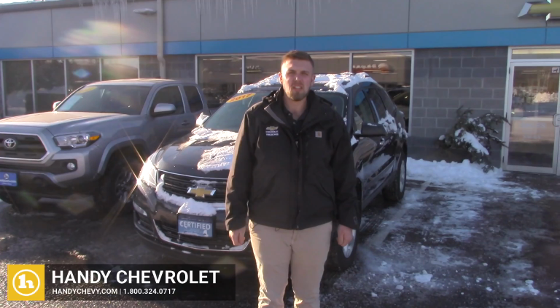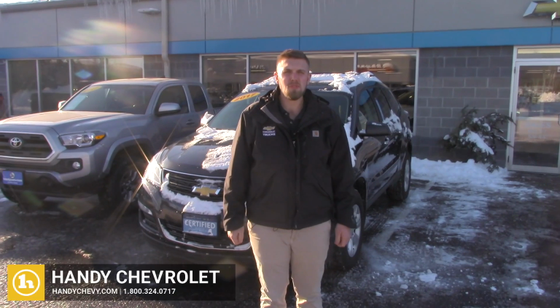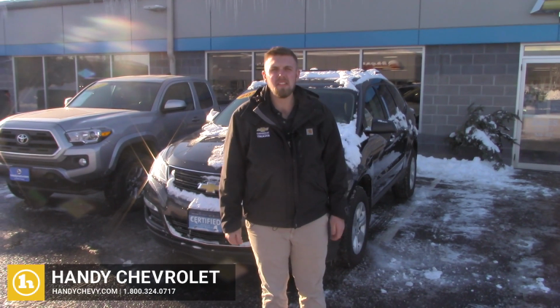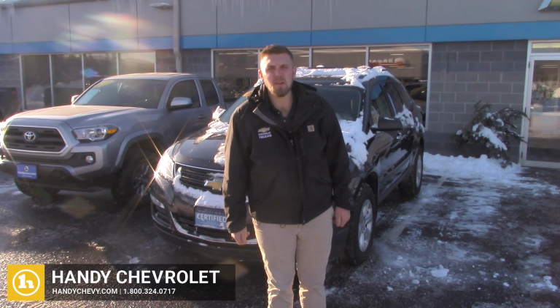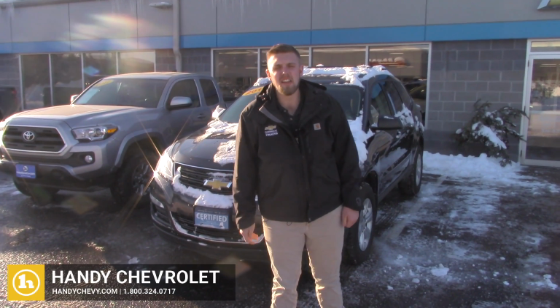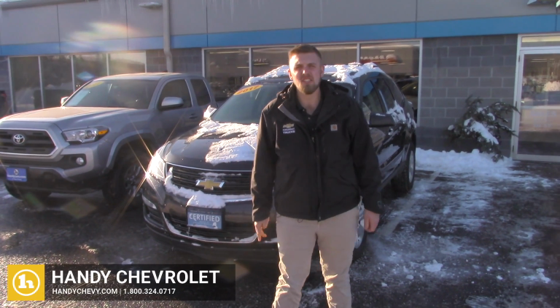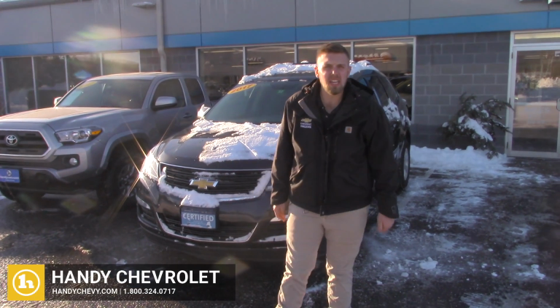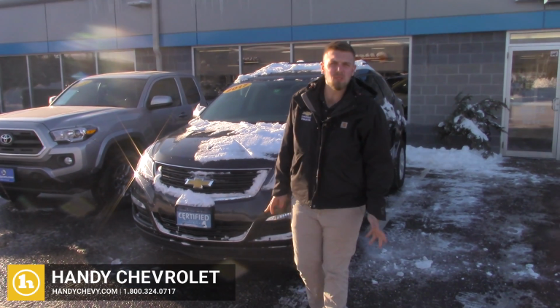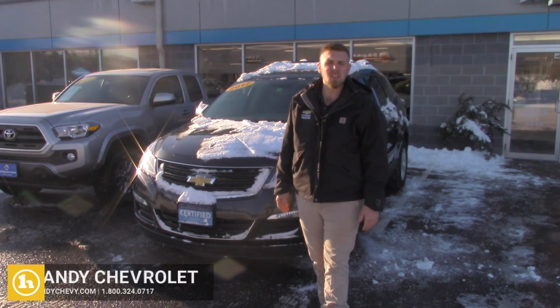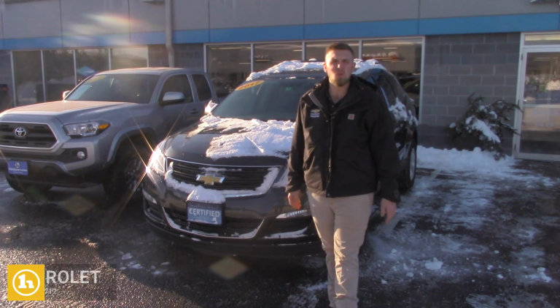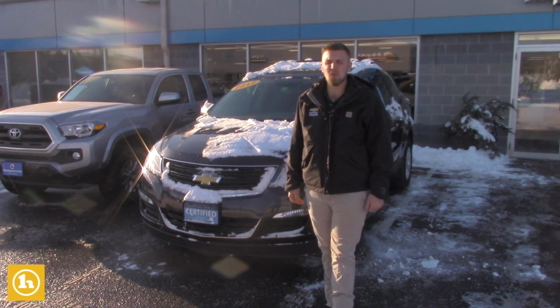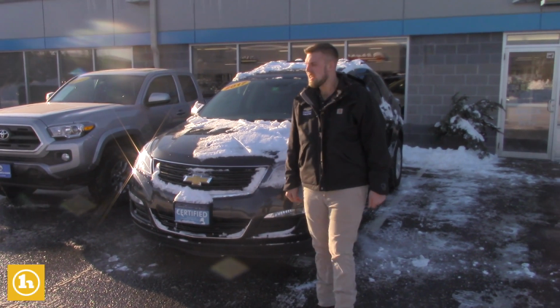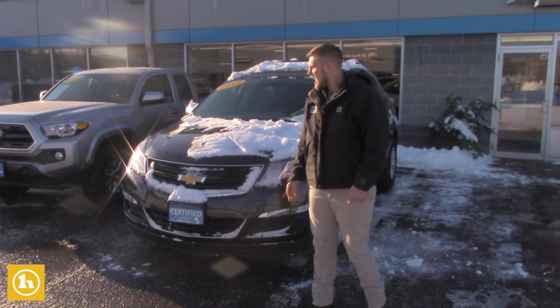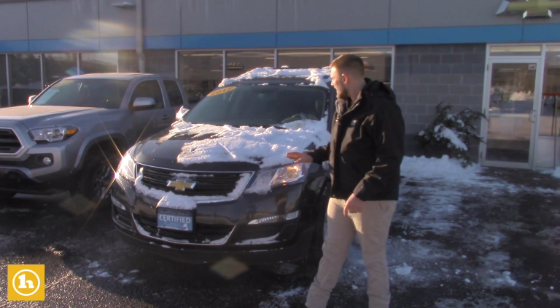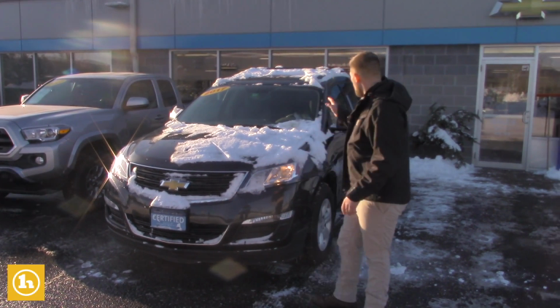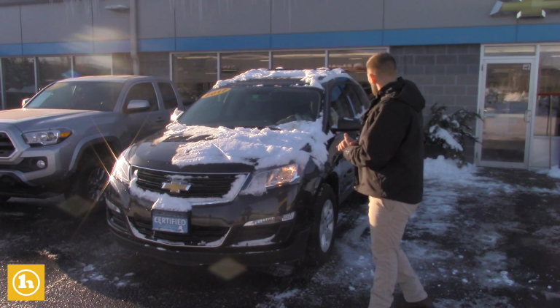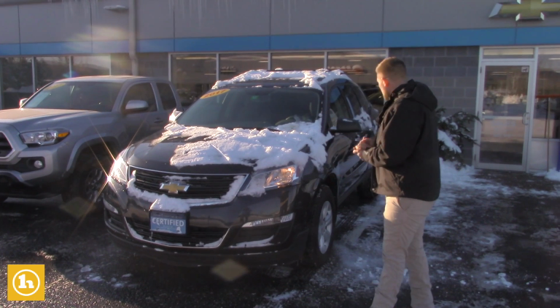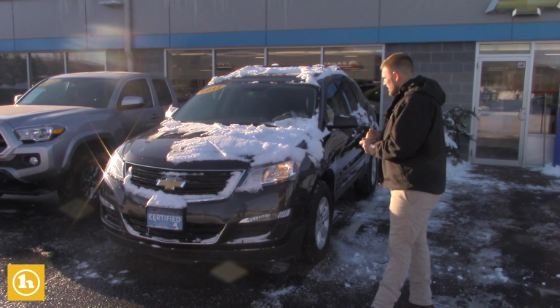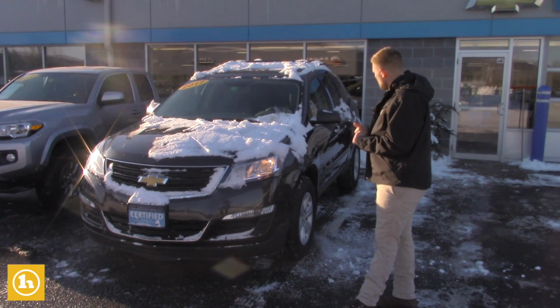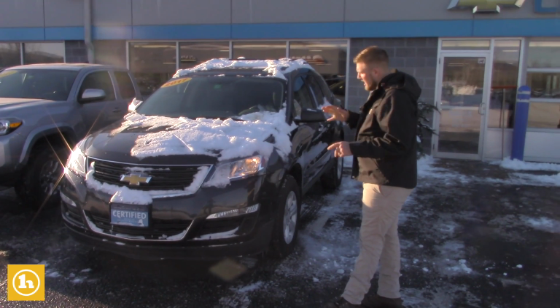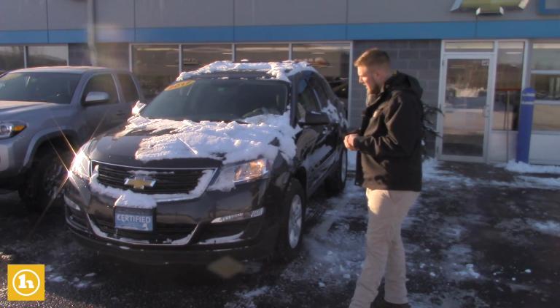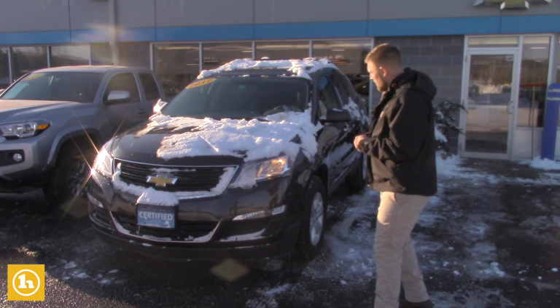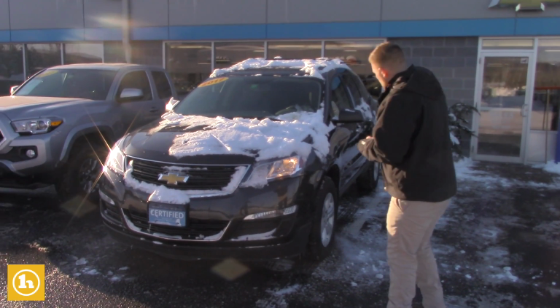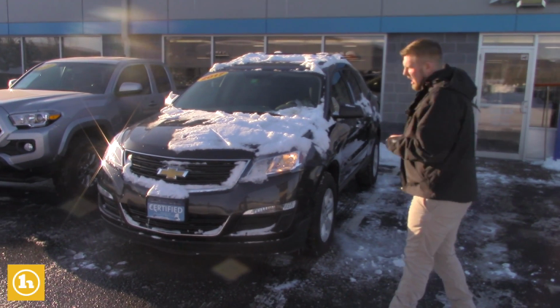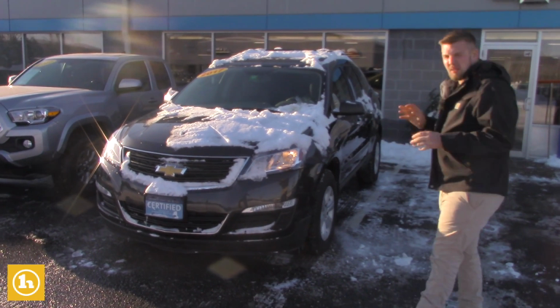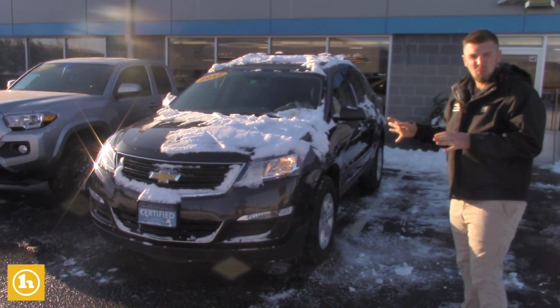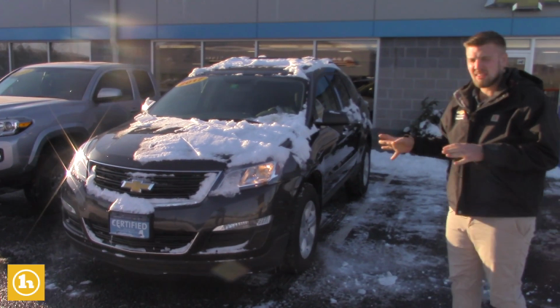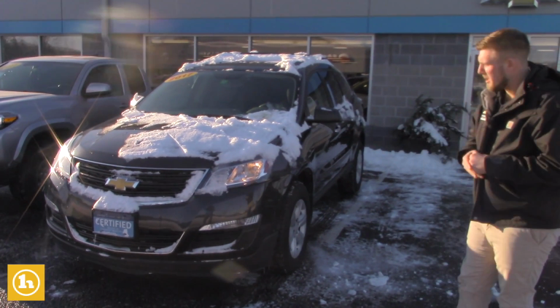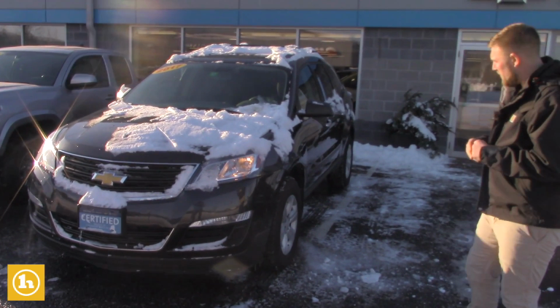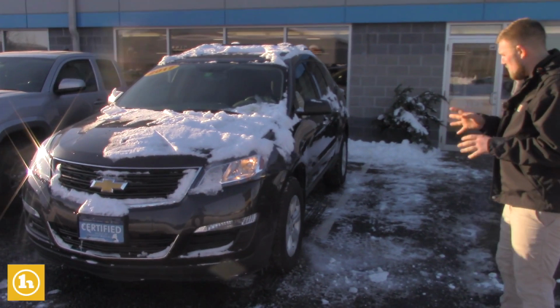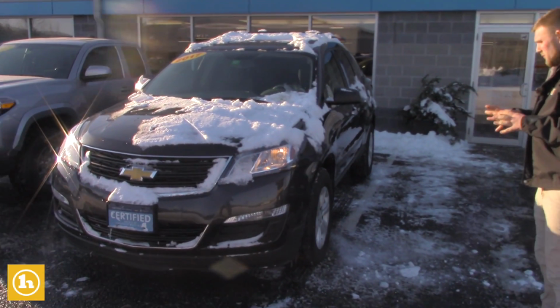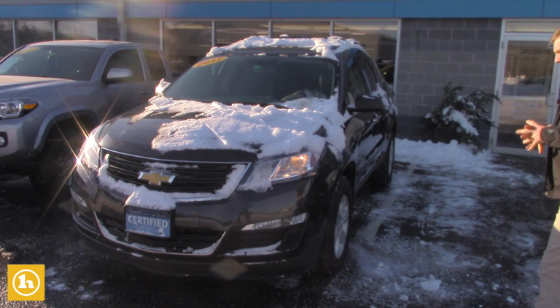Good afternoon Gordy, this is Brendan here at Handy Chevrolet. I first want to thank you for inquiring with us. I see that you inquired on a 2017 certified Traverse — it just barely hit 27,000 miles, so very low mileage for the year.